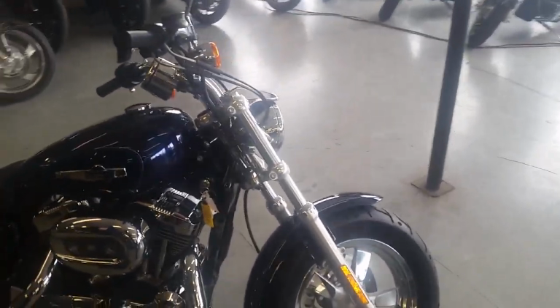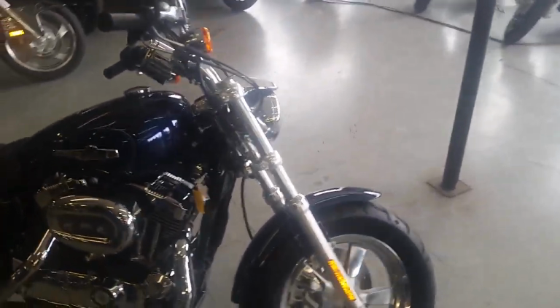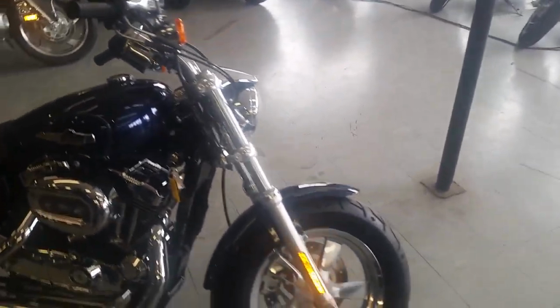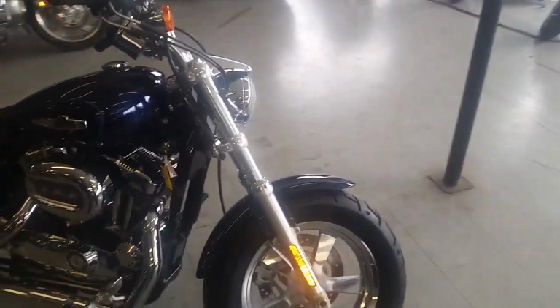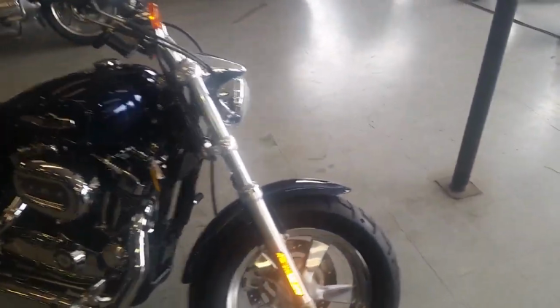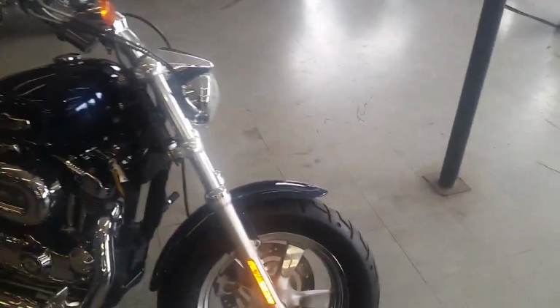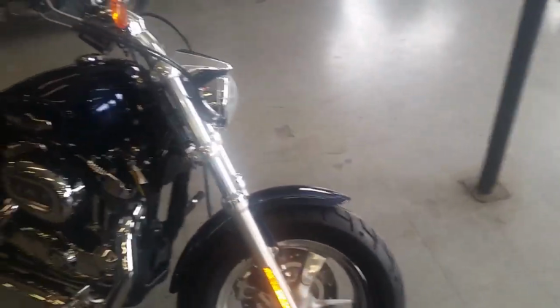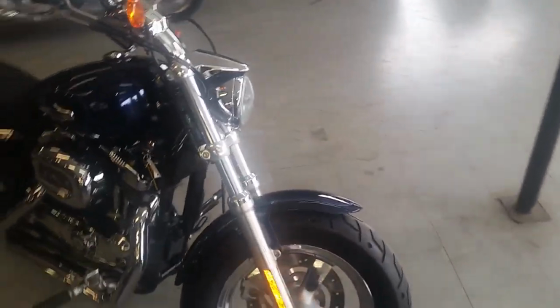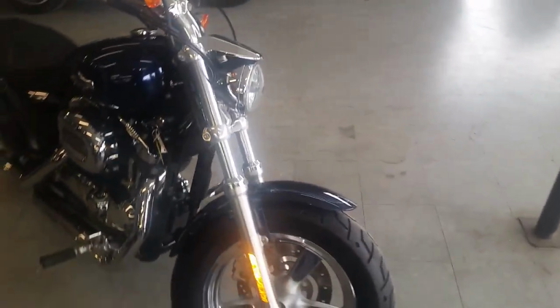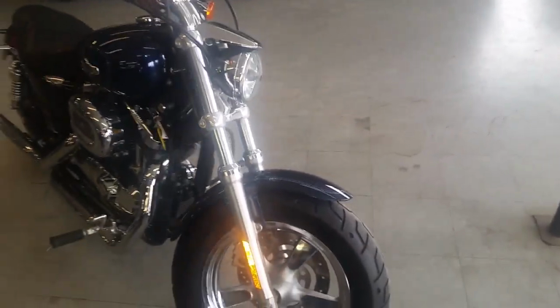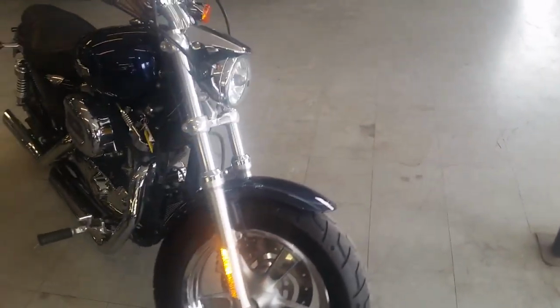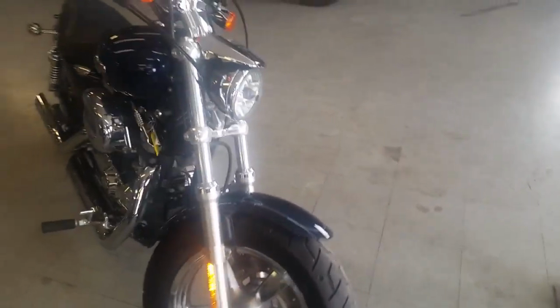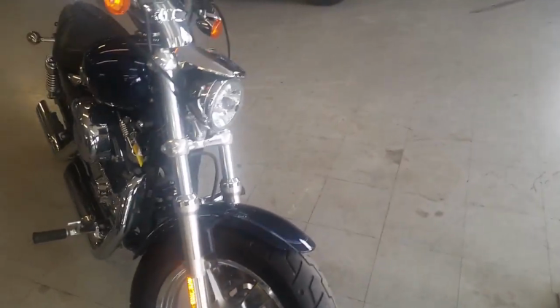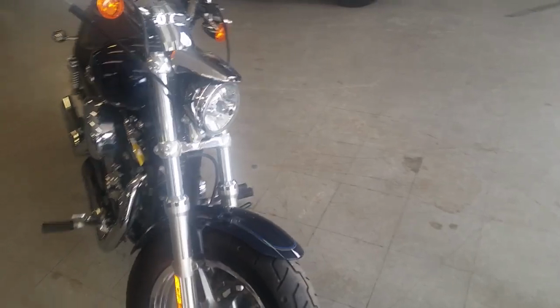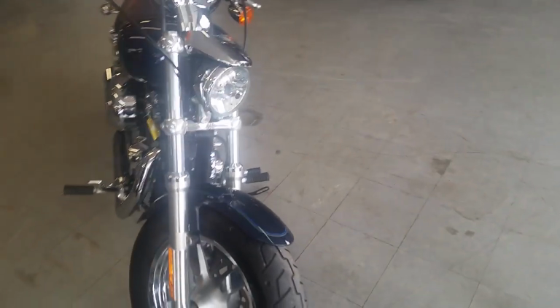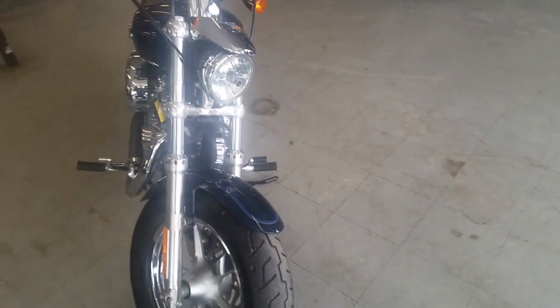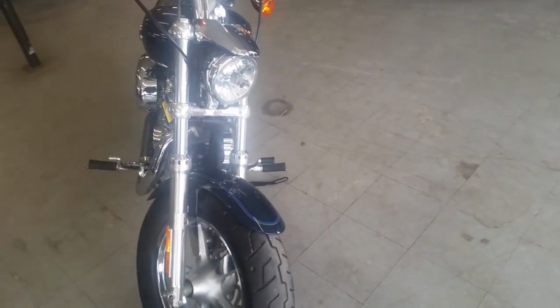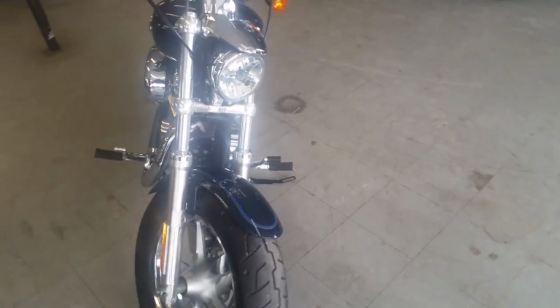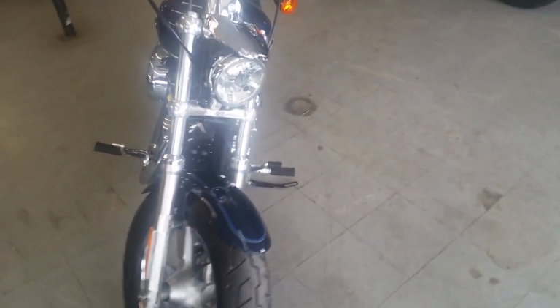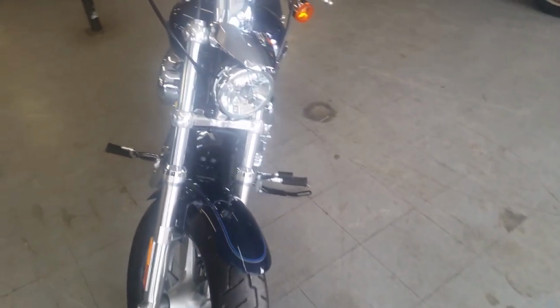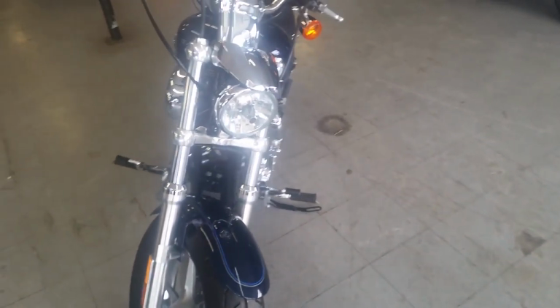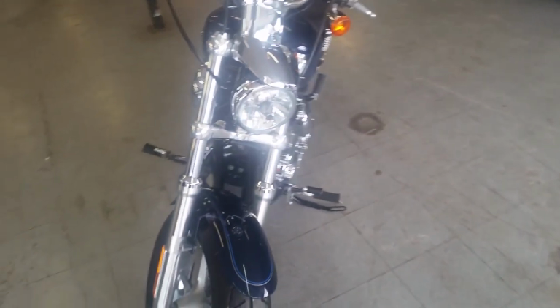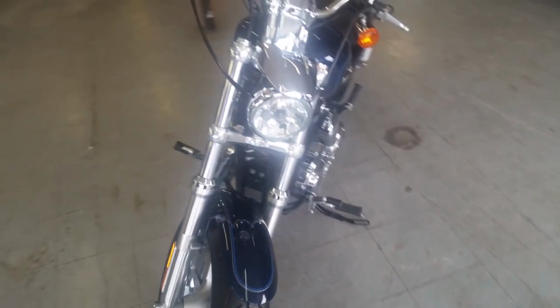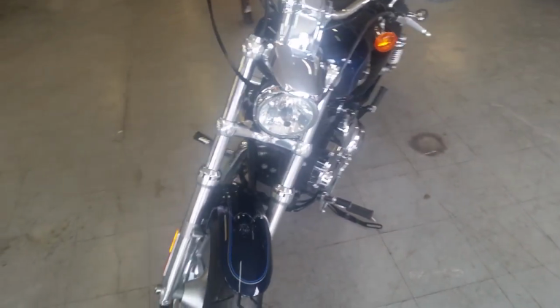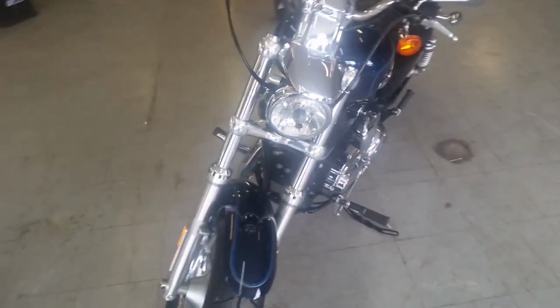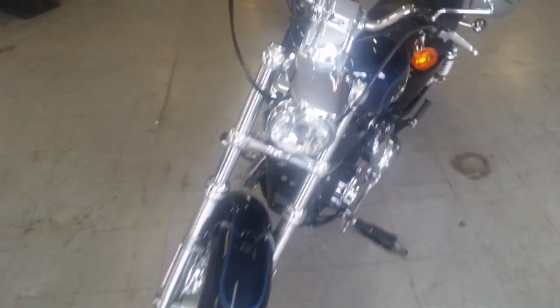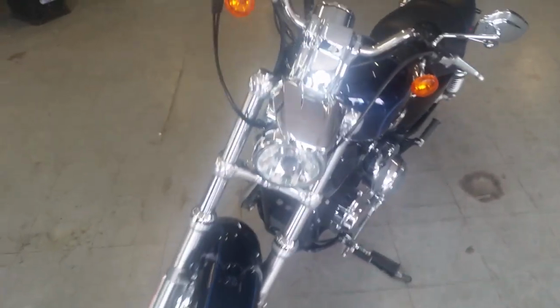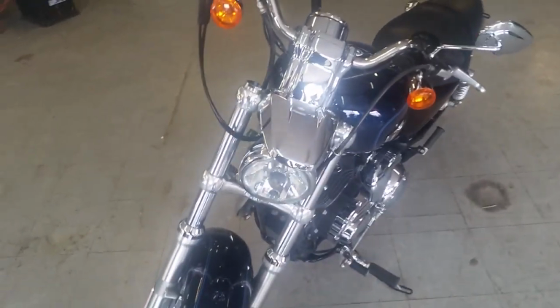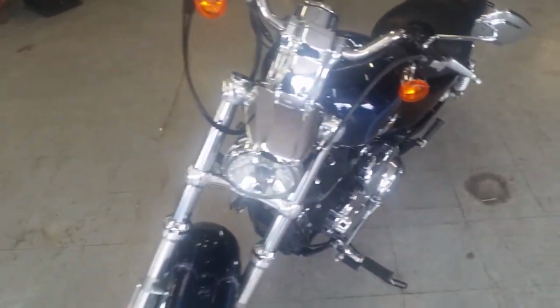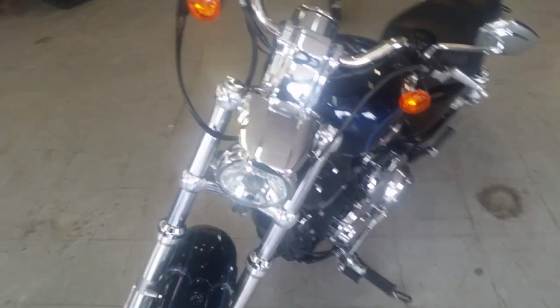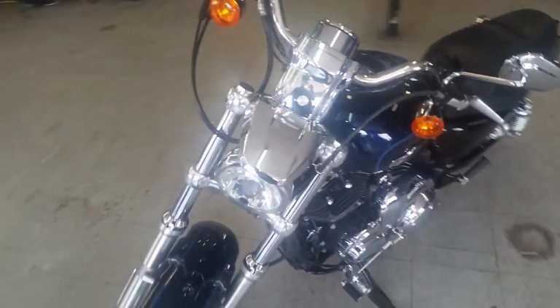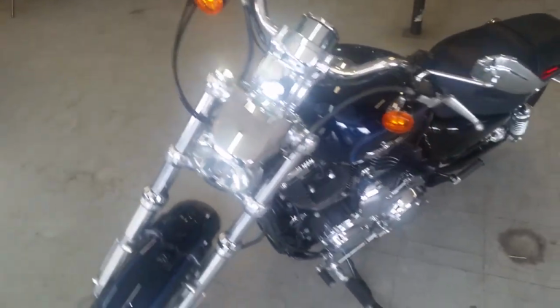Check this sporty out. The big blue pearl paint is perfect. Tons of chrome, chrome wheels. Screaming Eagle Air Cleaner and Screaming Eagle Exhaust make this Harley sound as cool as it looks.